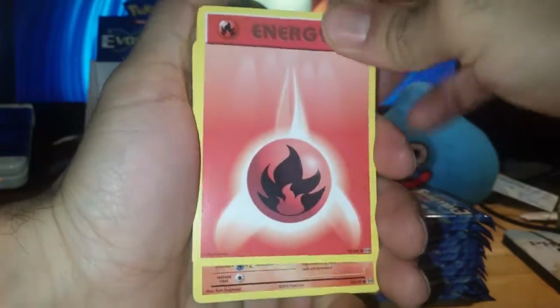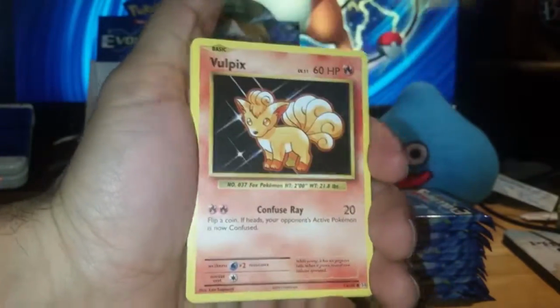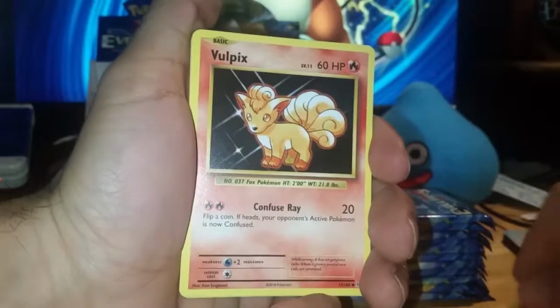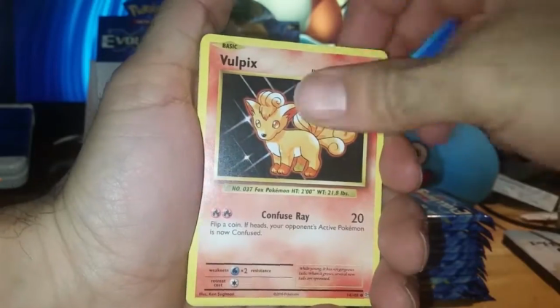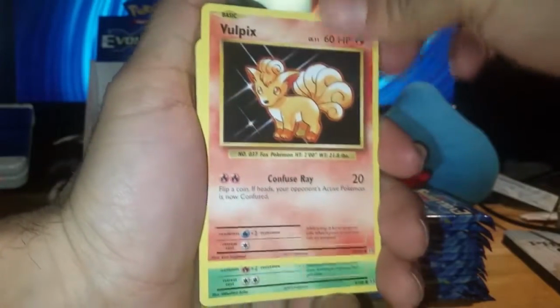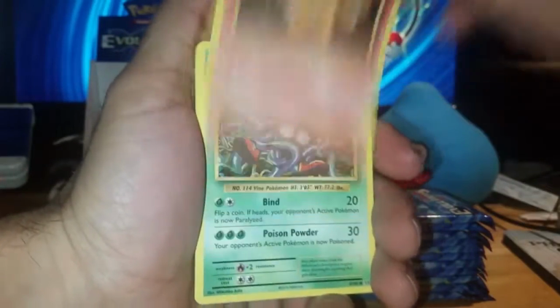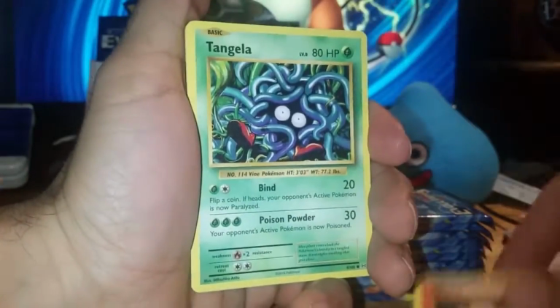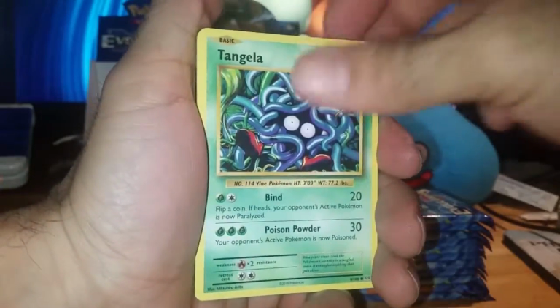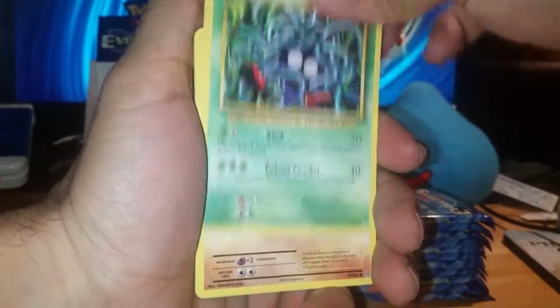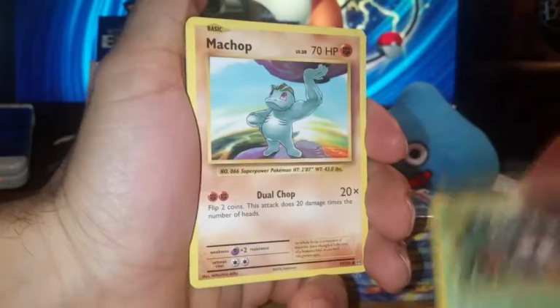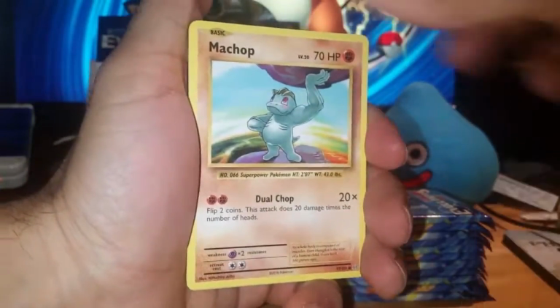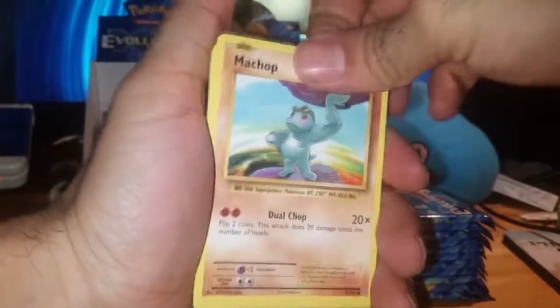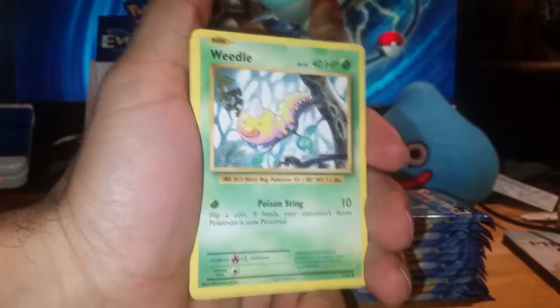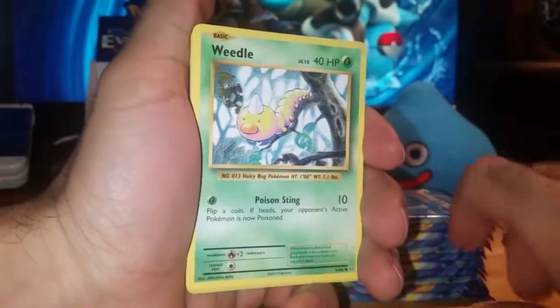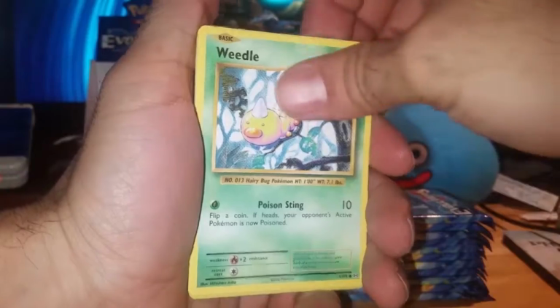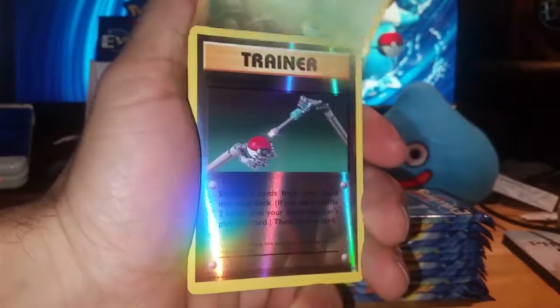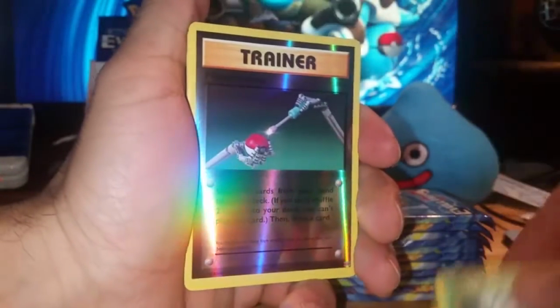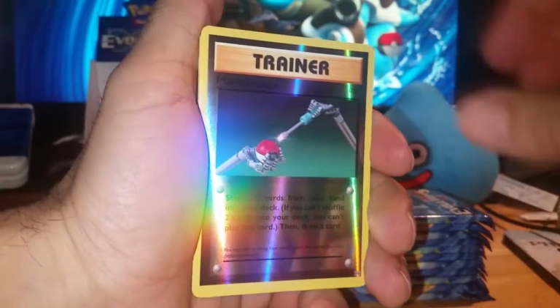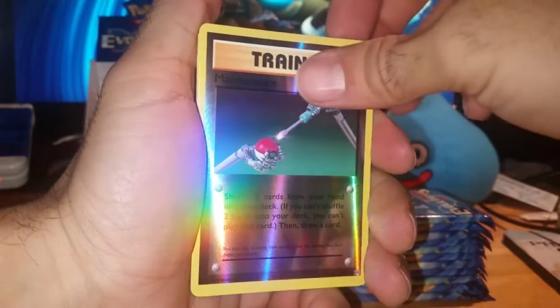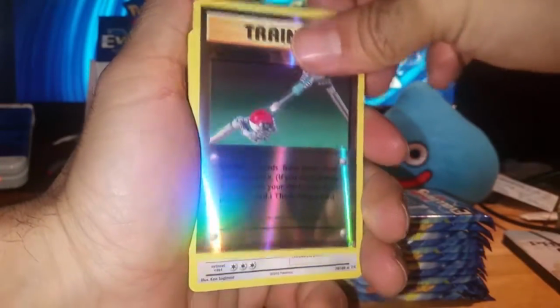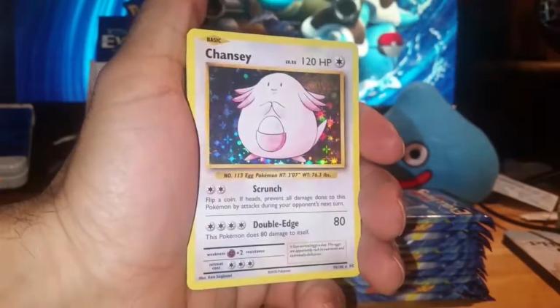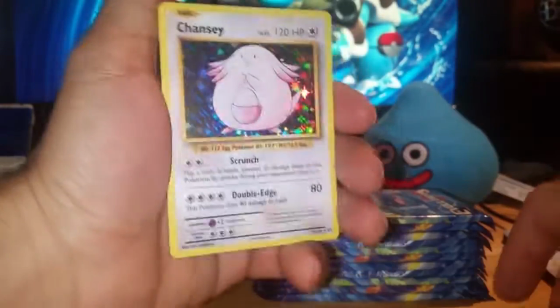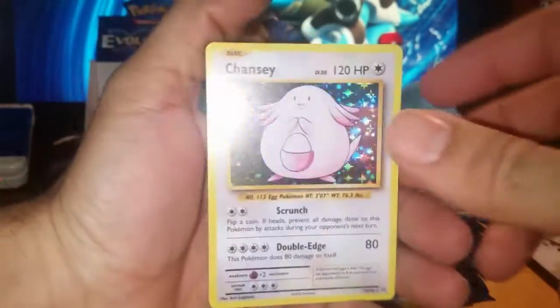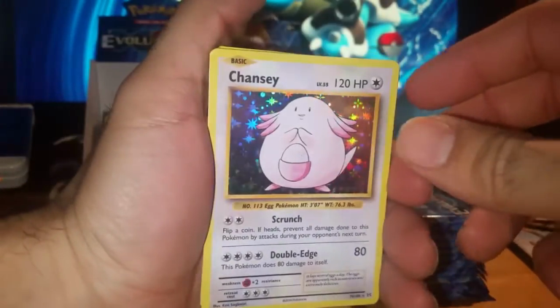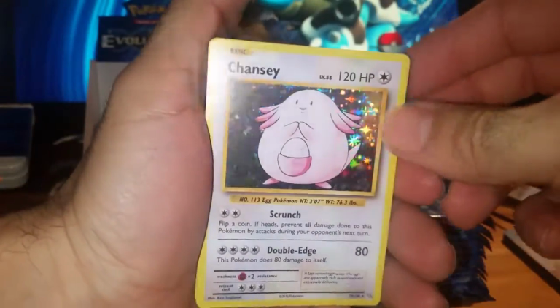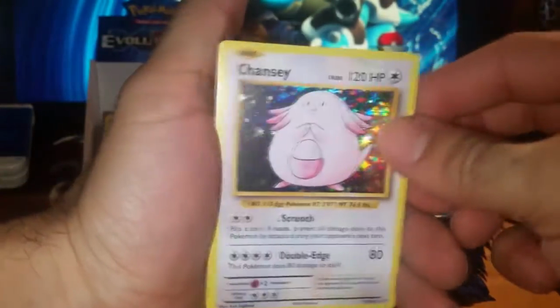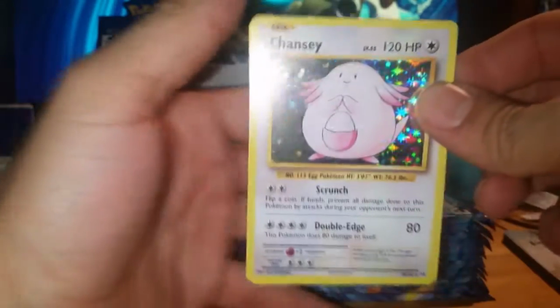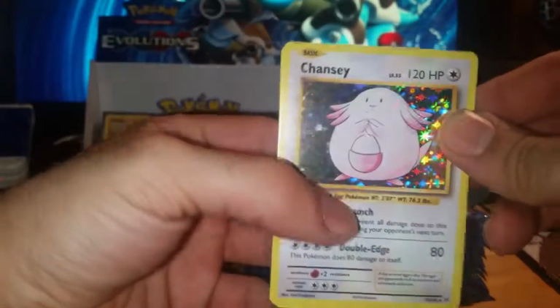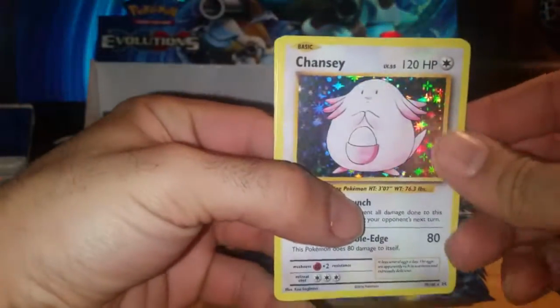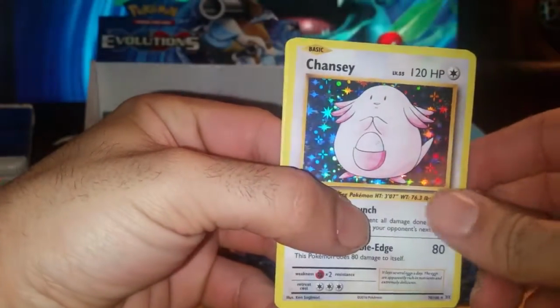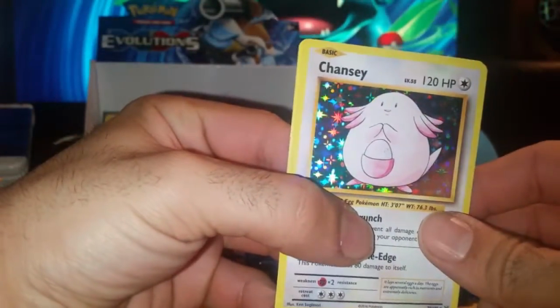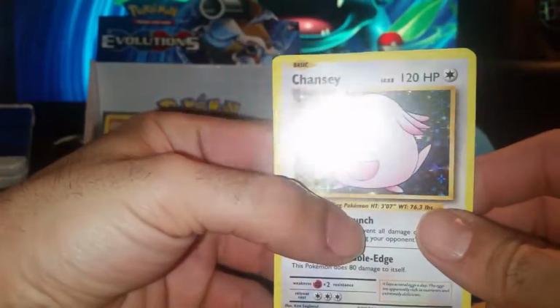Fire Energy. Full Picks. Tangela. A Machop. Weedle. The Reverse Maintenance. And the Holo Chansey. I really like the holos.